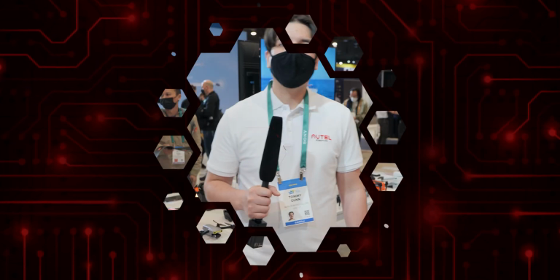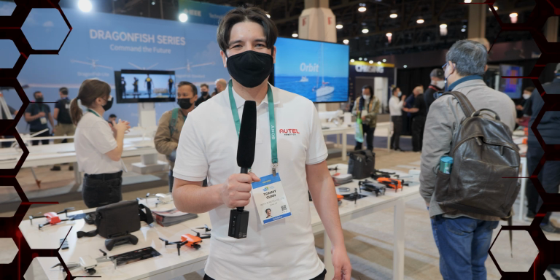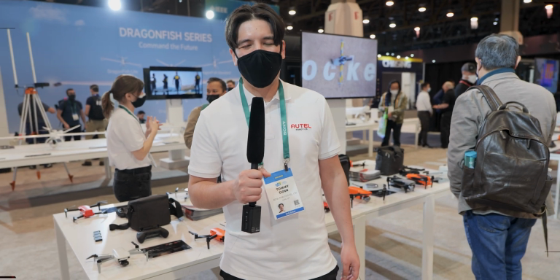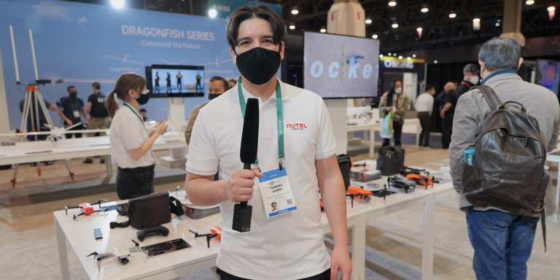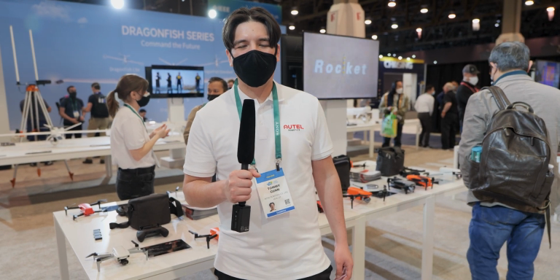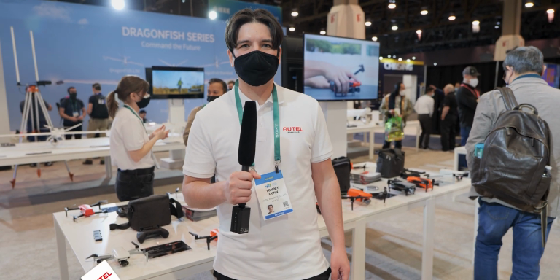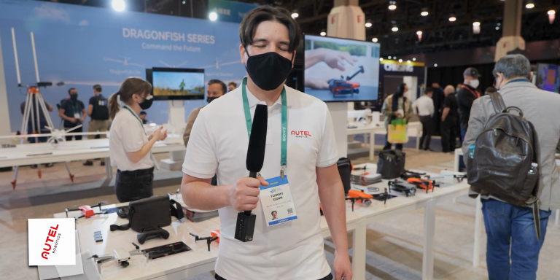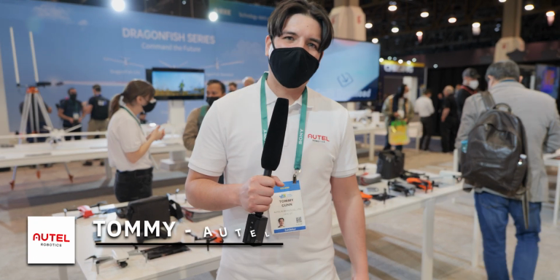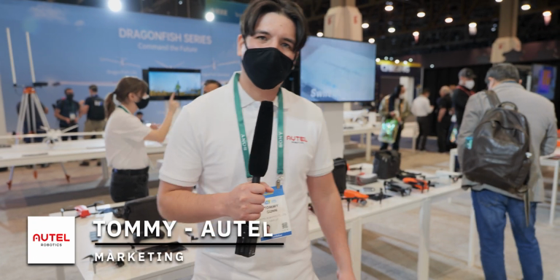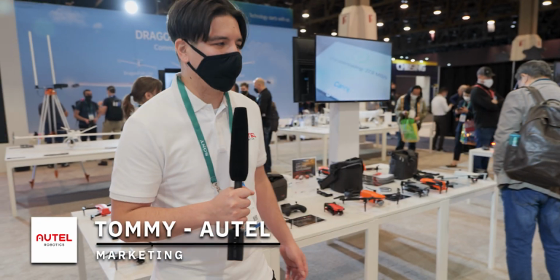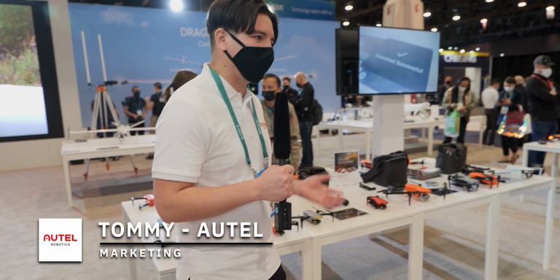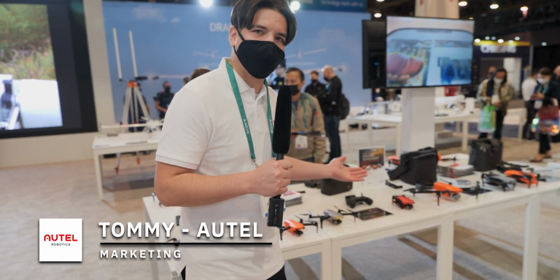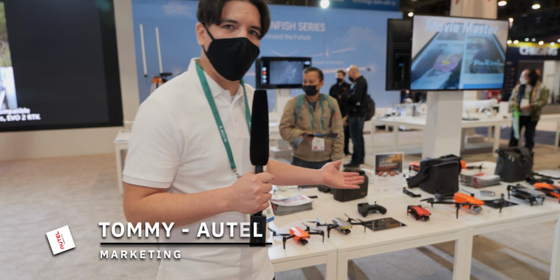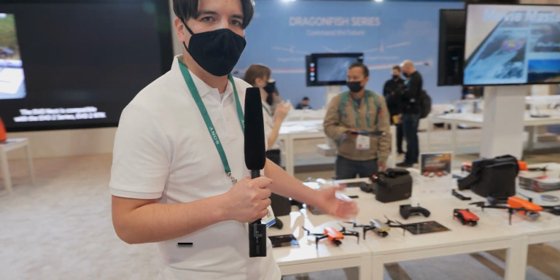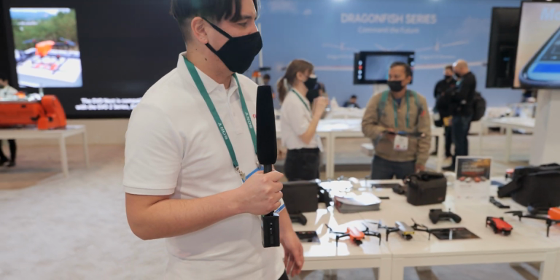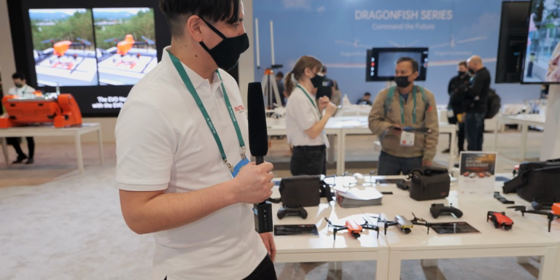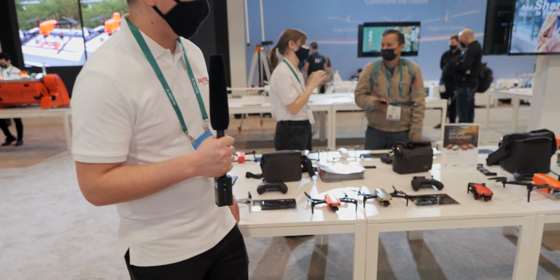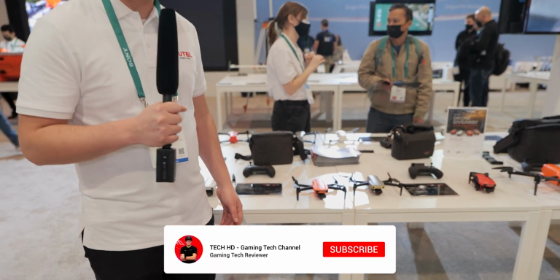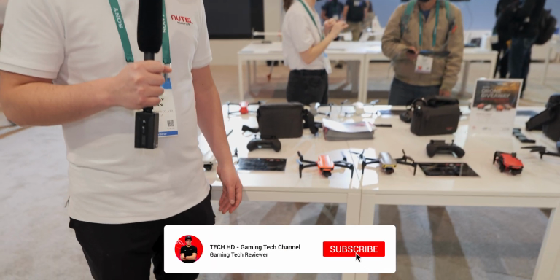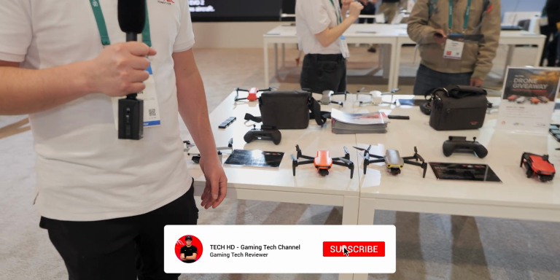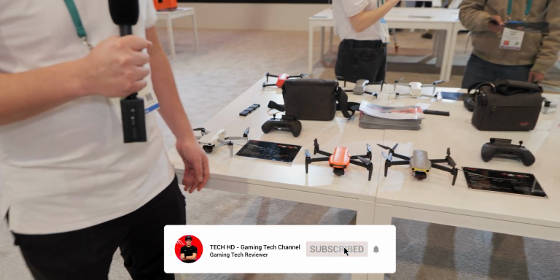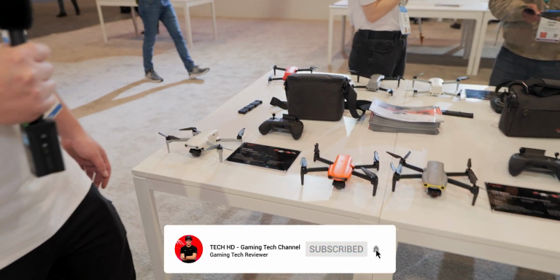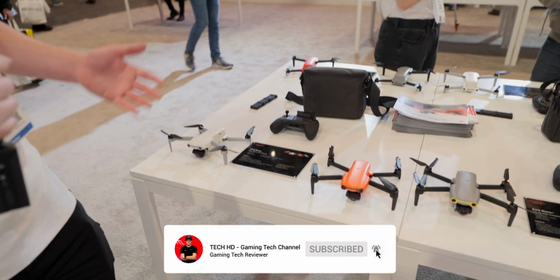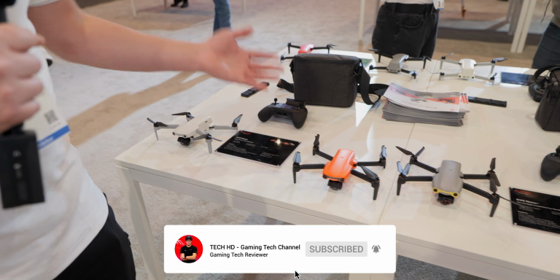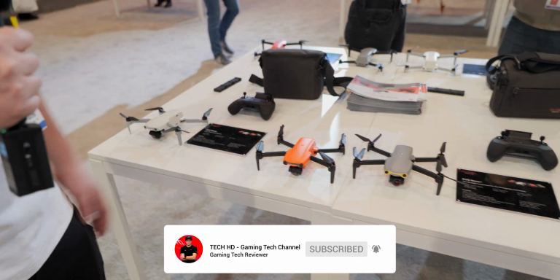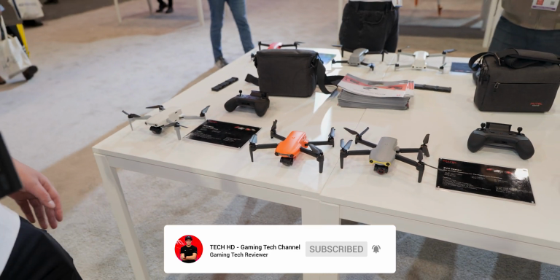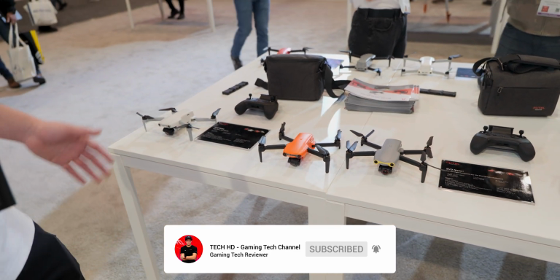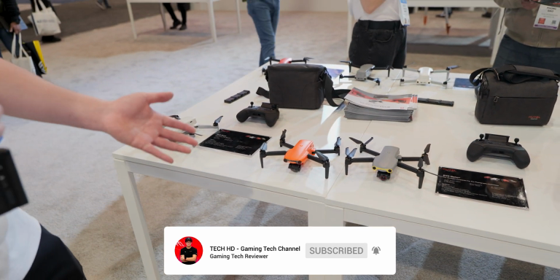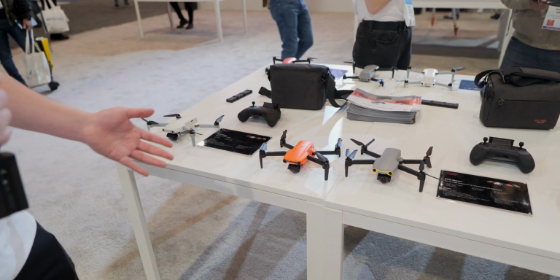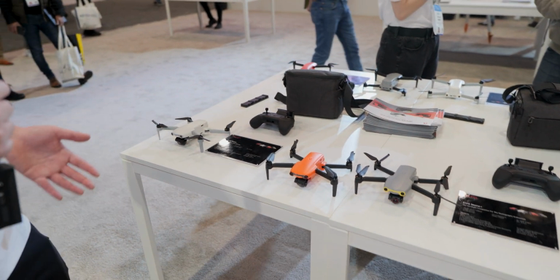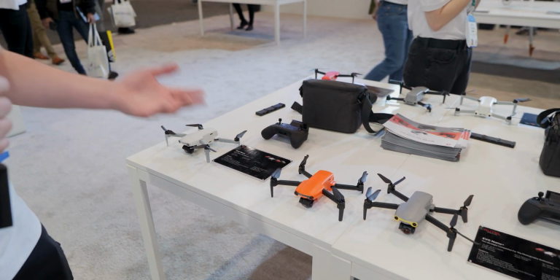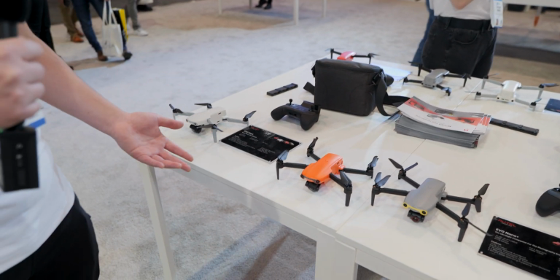Hey guys, this is Tommy with Thoughtsel Robotics. We're excited to announce our new consumer line of drones, the Nano Light Series here at CES. Let's talk a little bit more about these different drones and what their capabilities are.